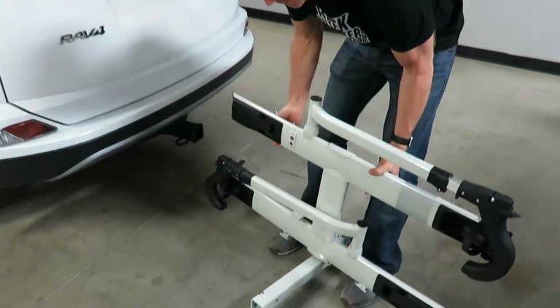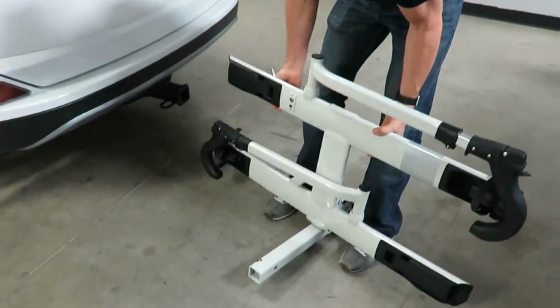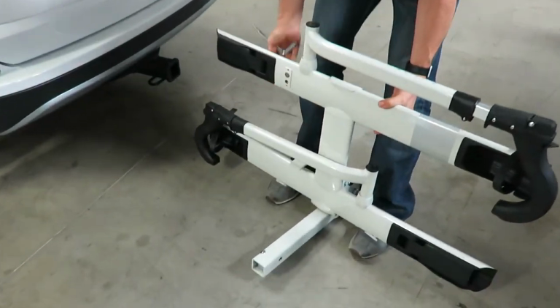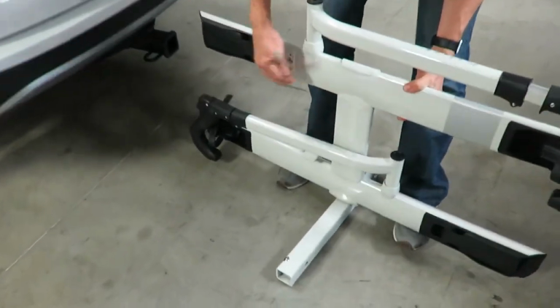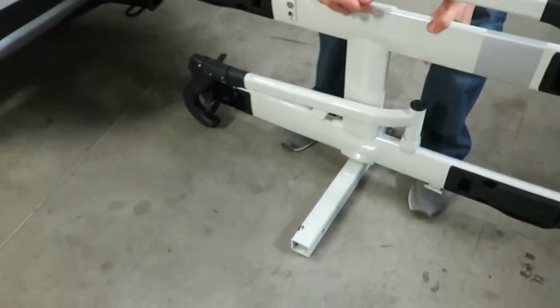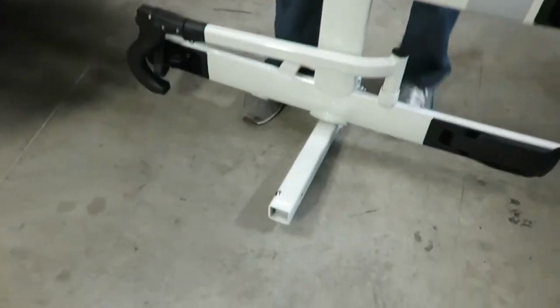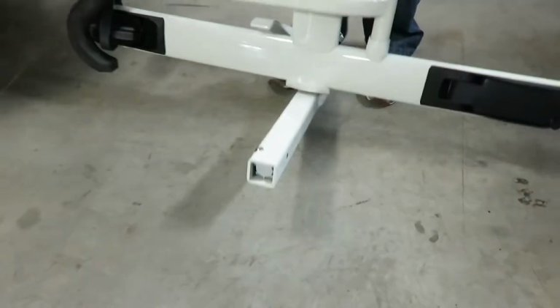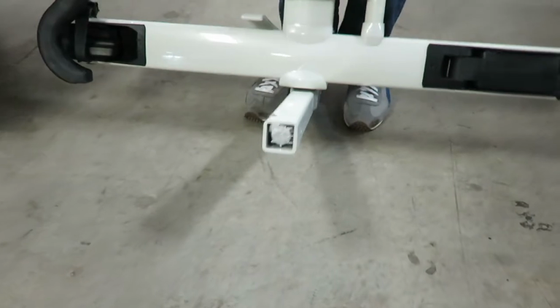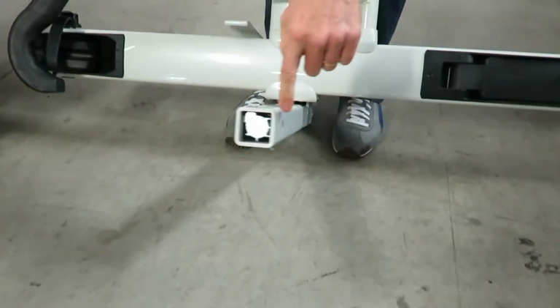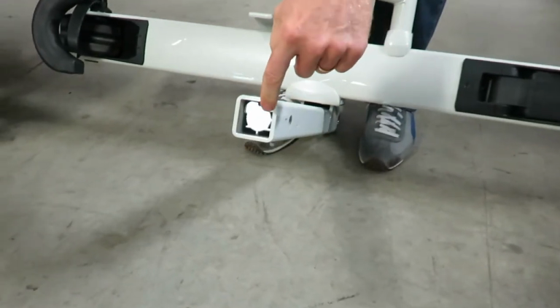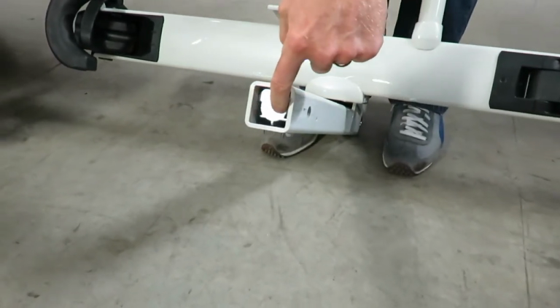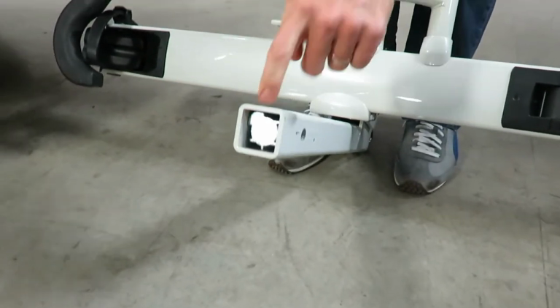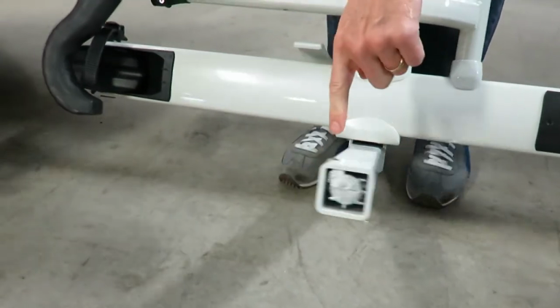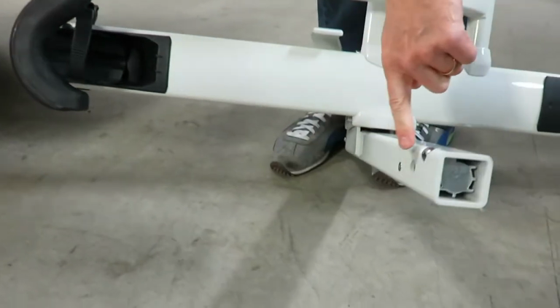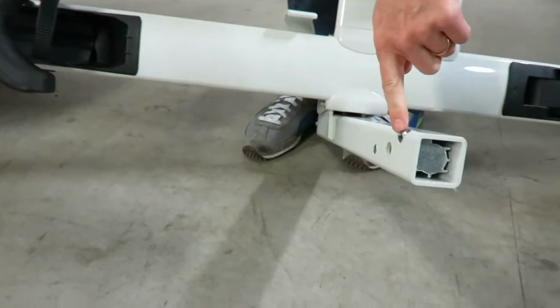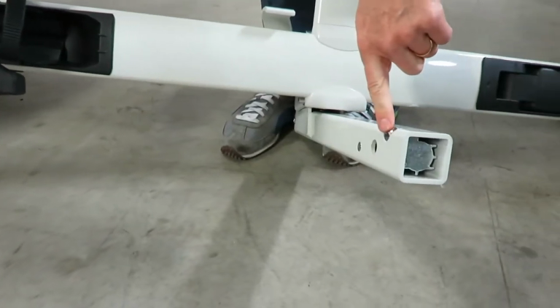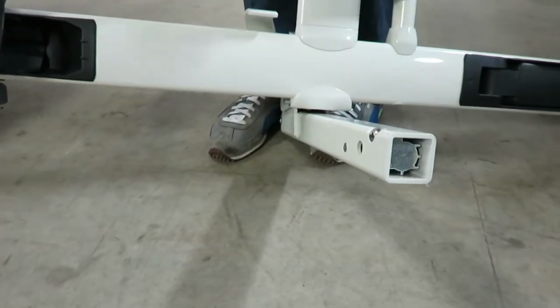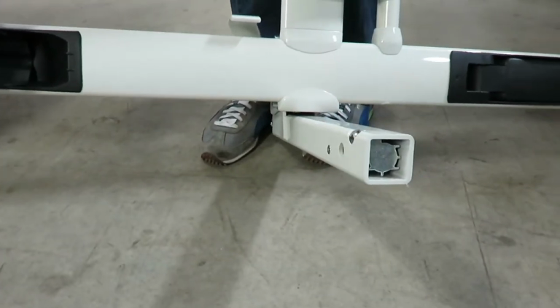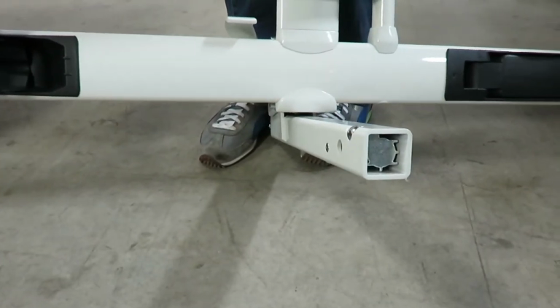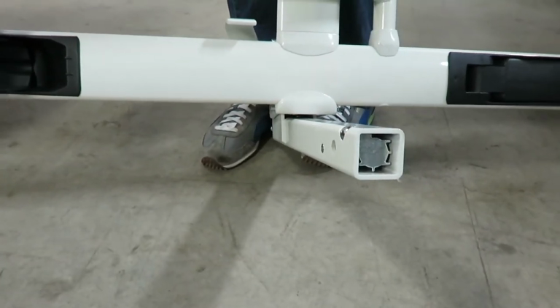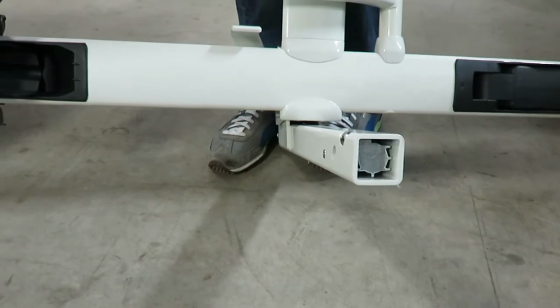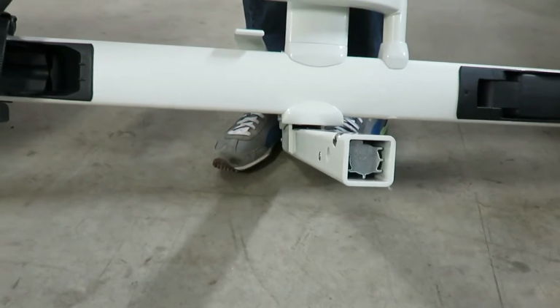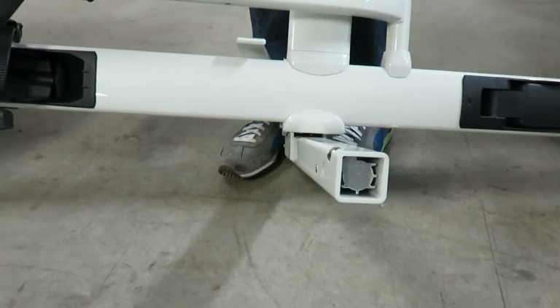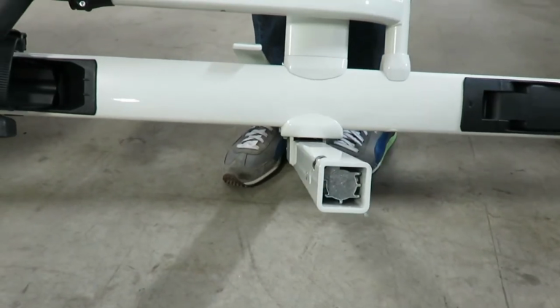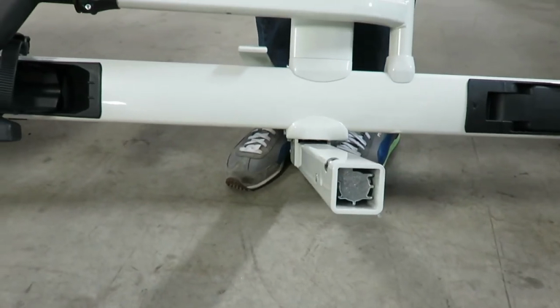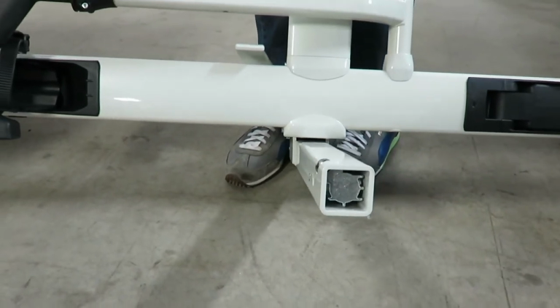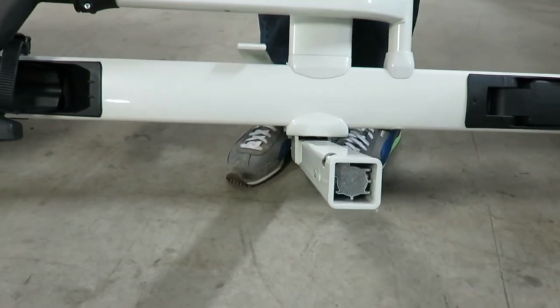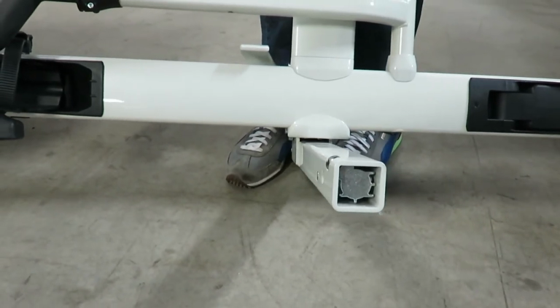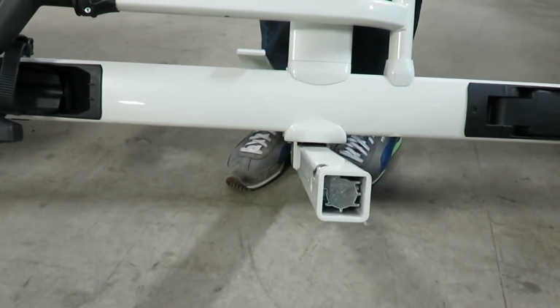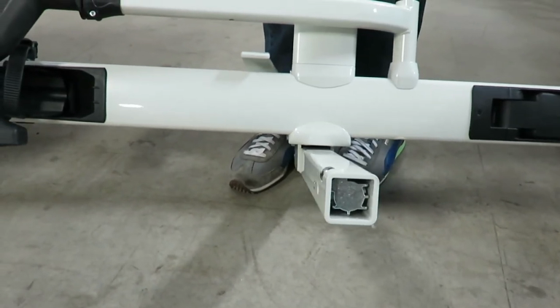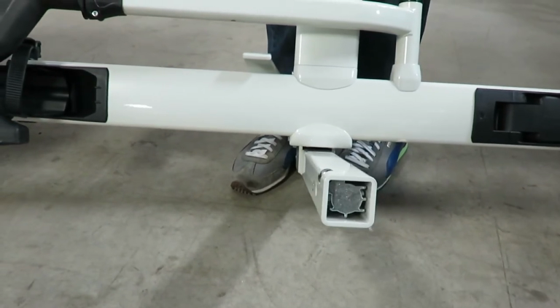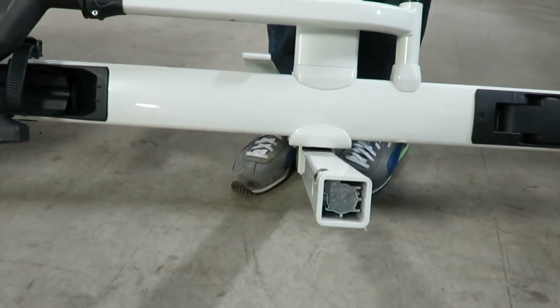On the inside, we have a wedge that pushes this ball bearing into the corner of the receiver, and it acts as a very effective anti-wobble, both vertically and horizontally.